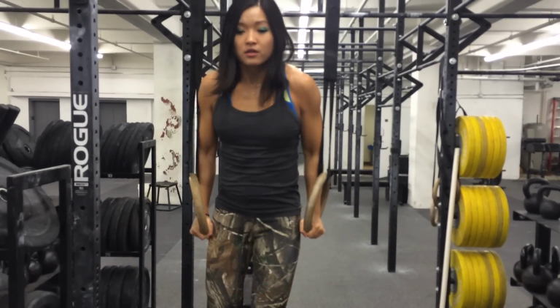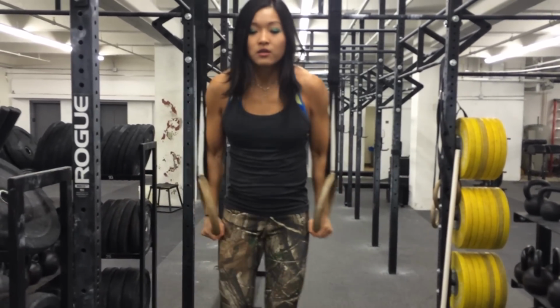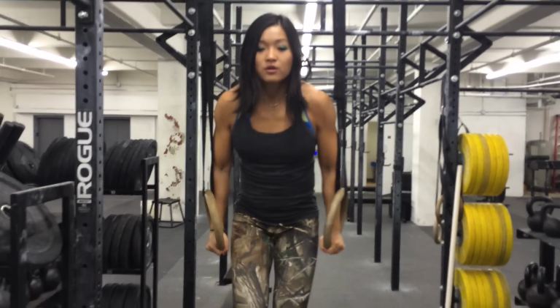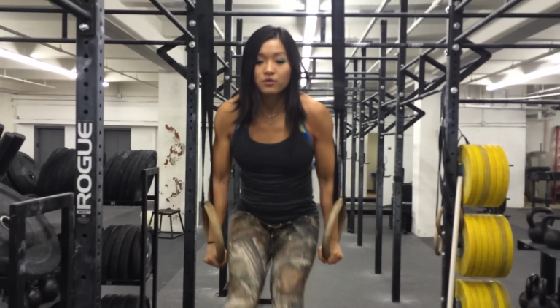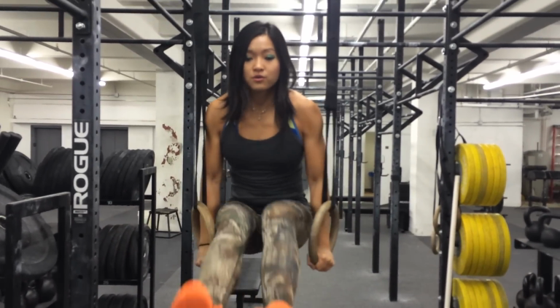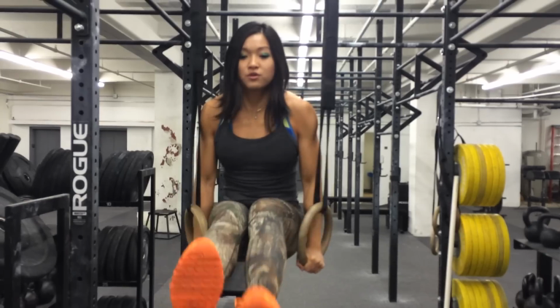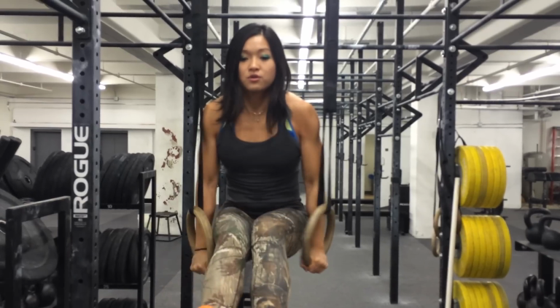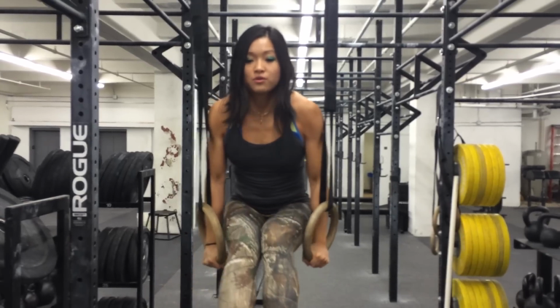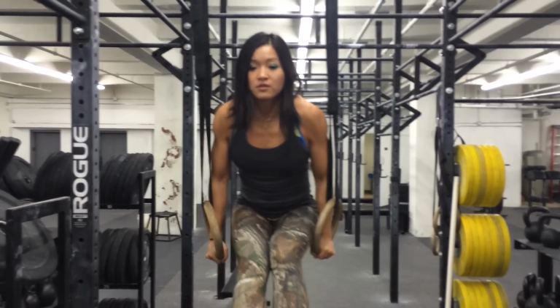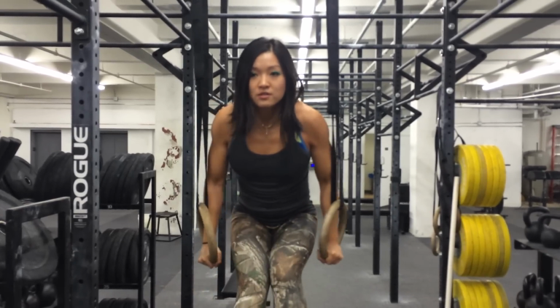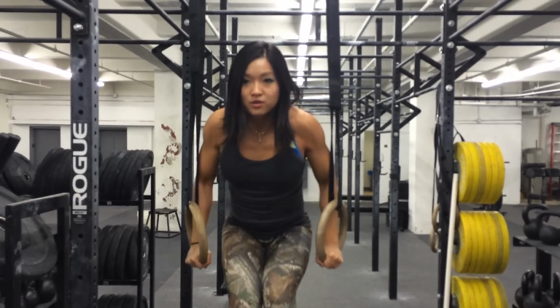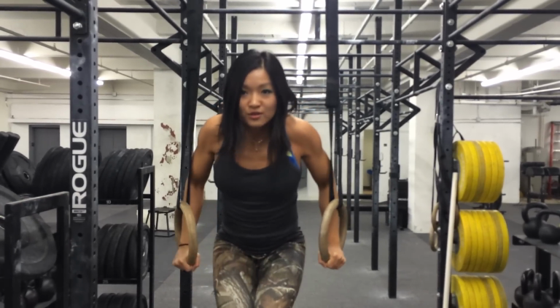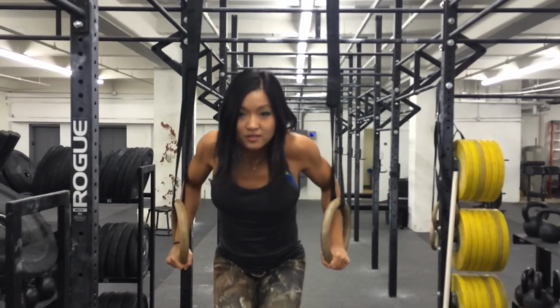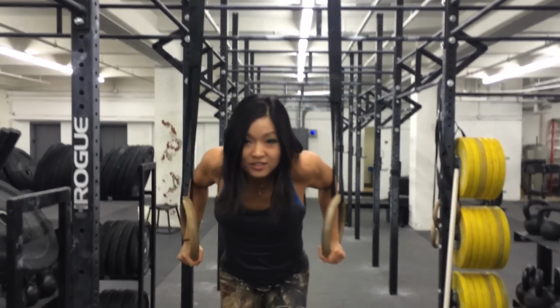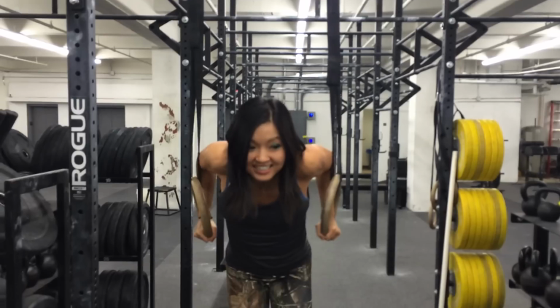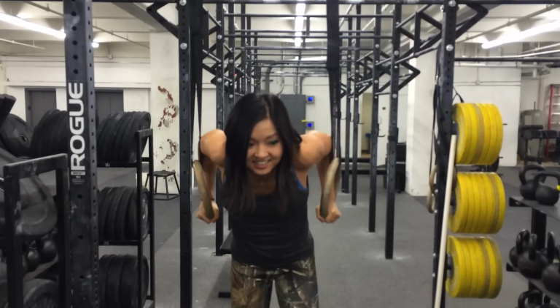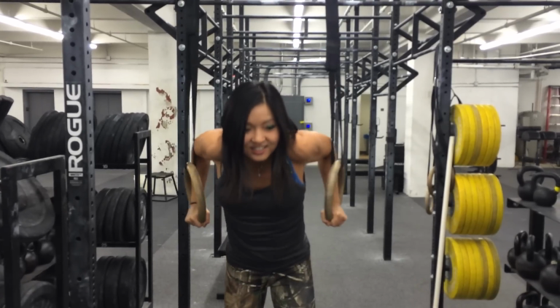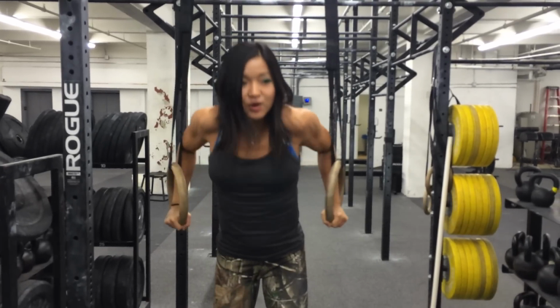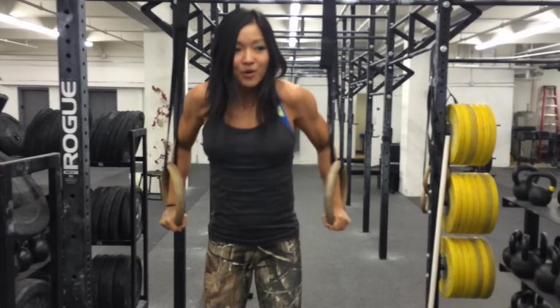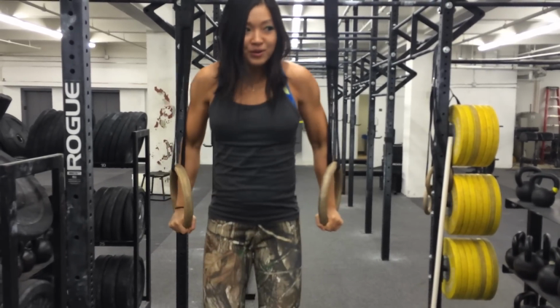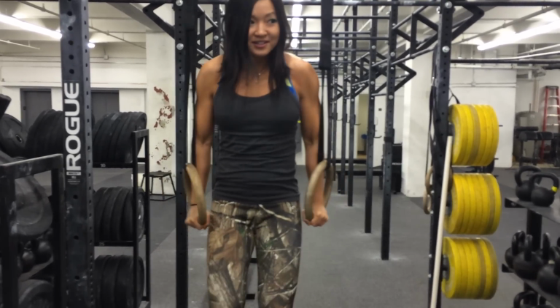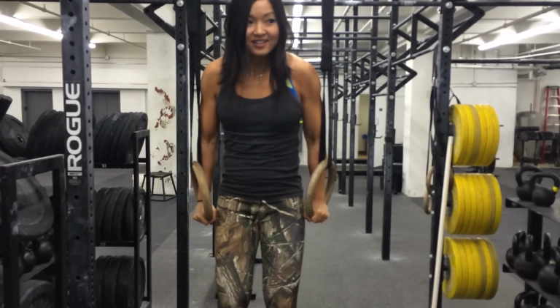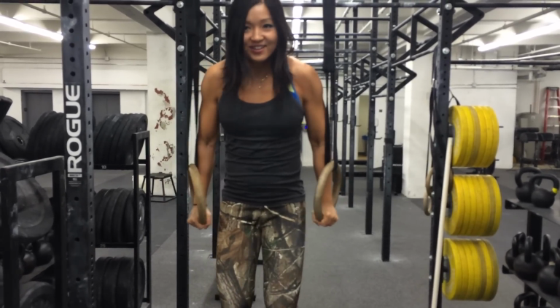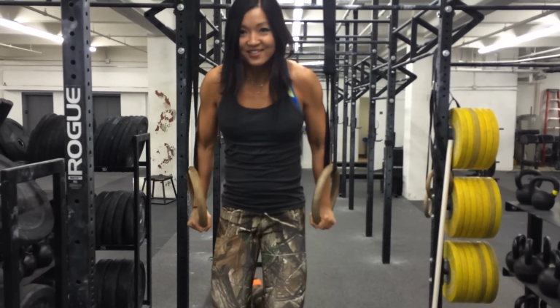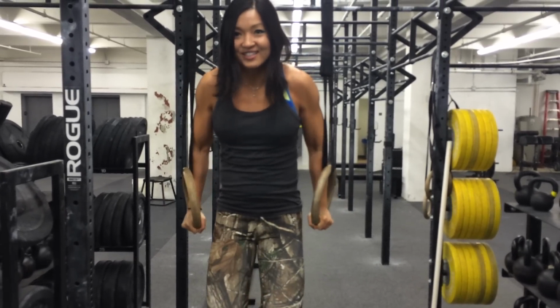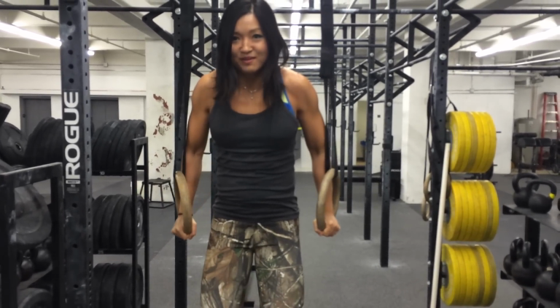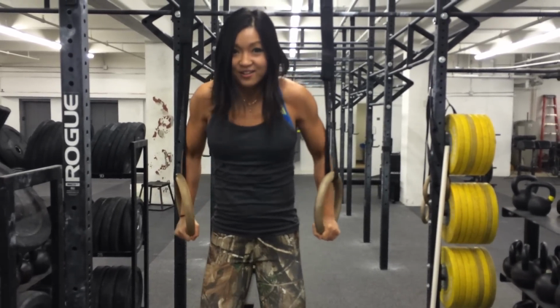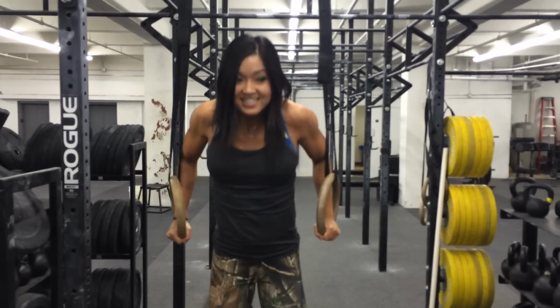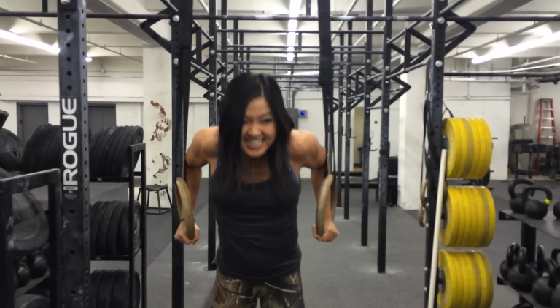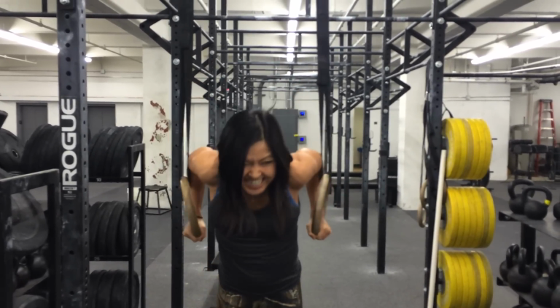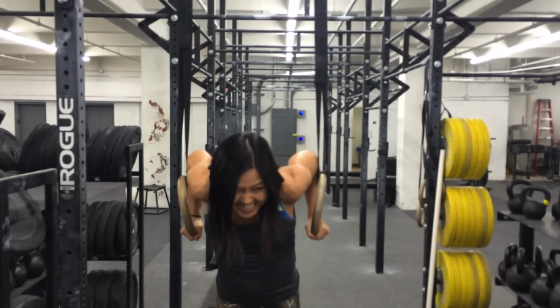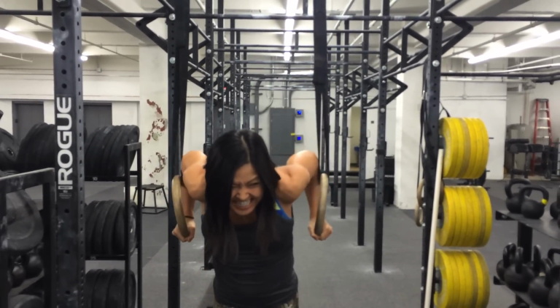Trying to do Olympic ring dips with my feet straight out. Okay, I definitely can't do it with my feet out — it didn't happen.